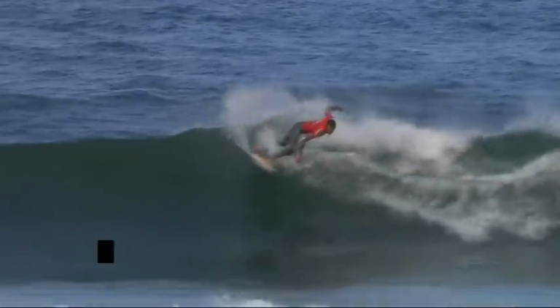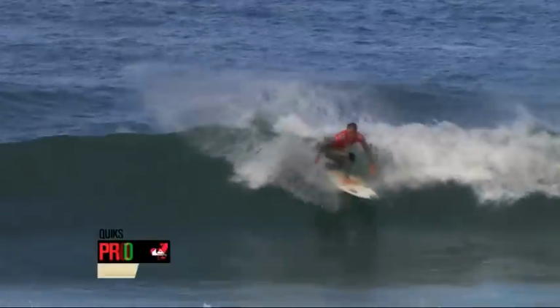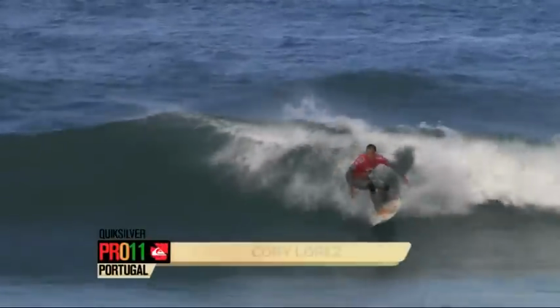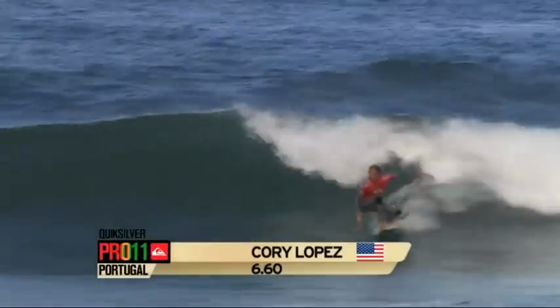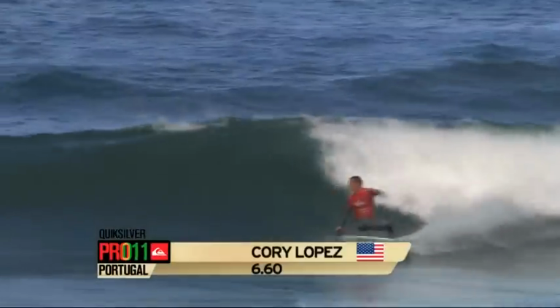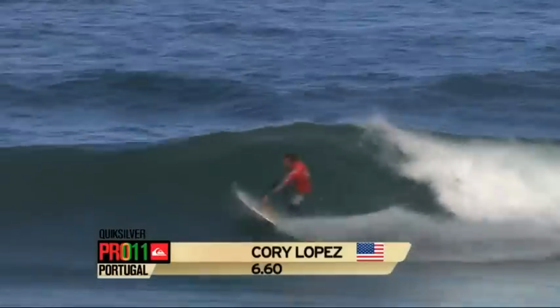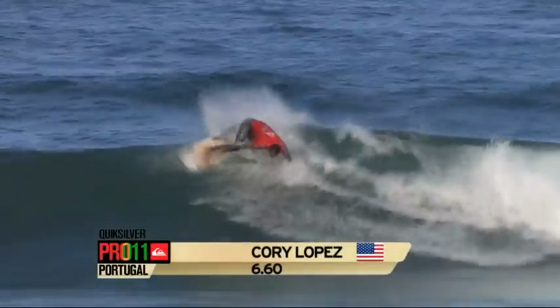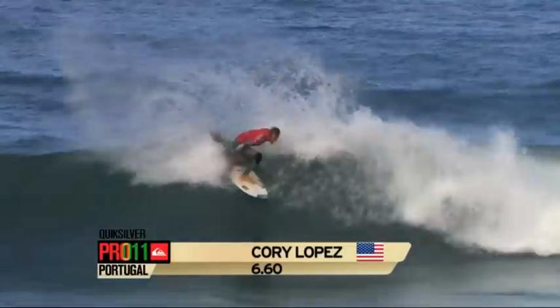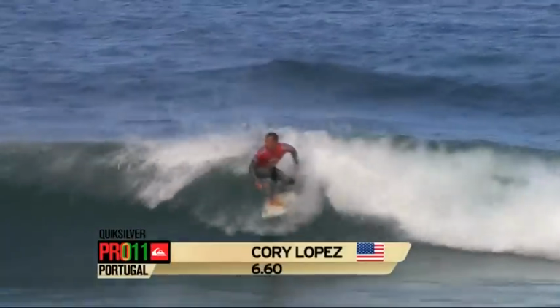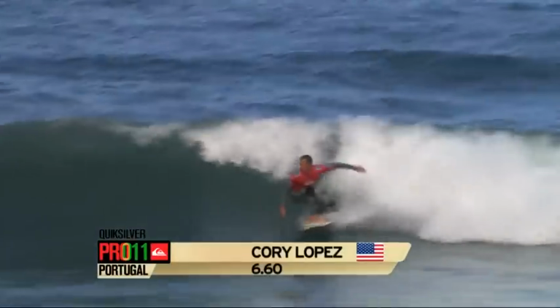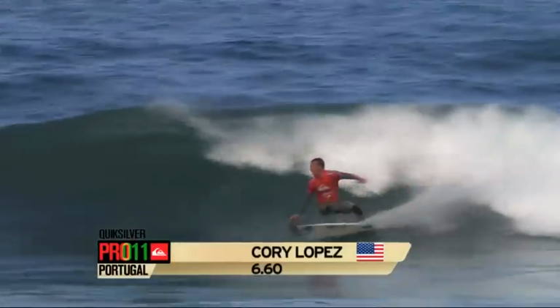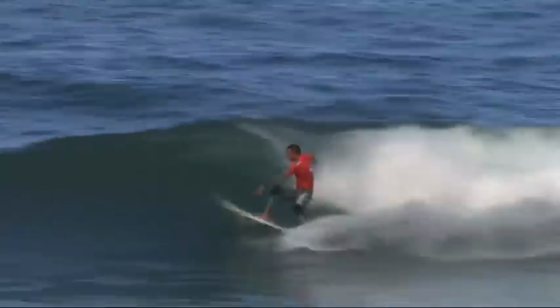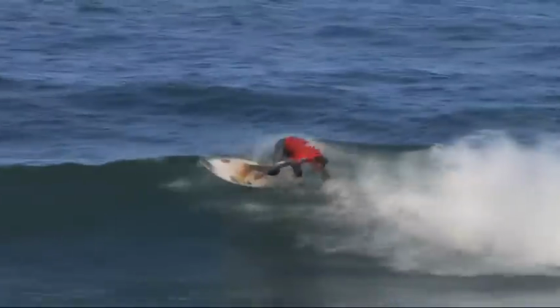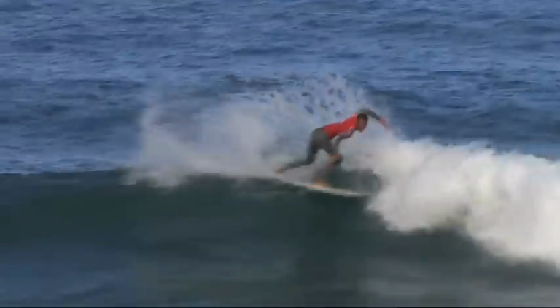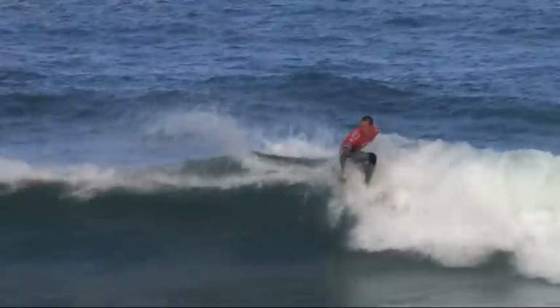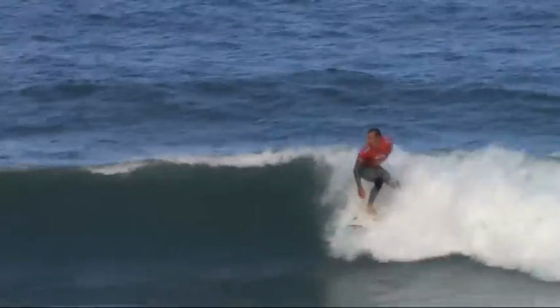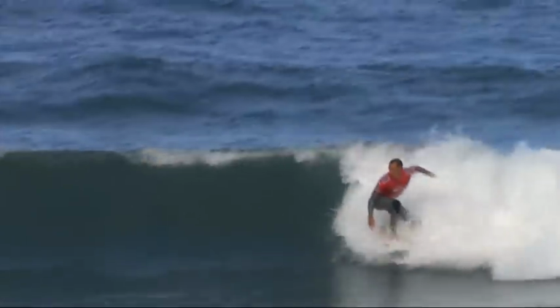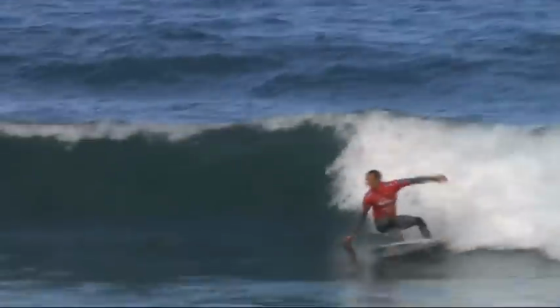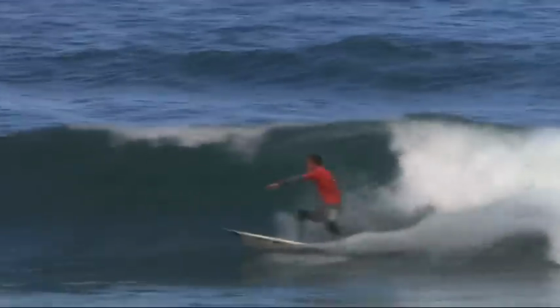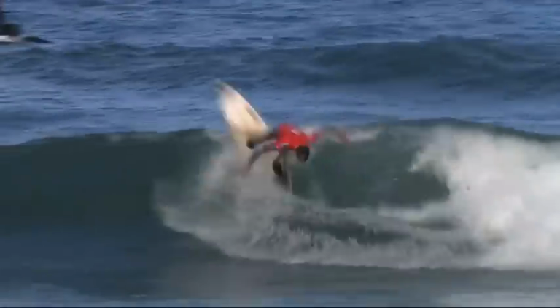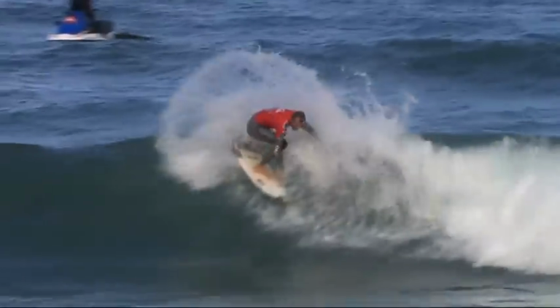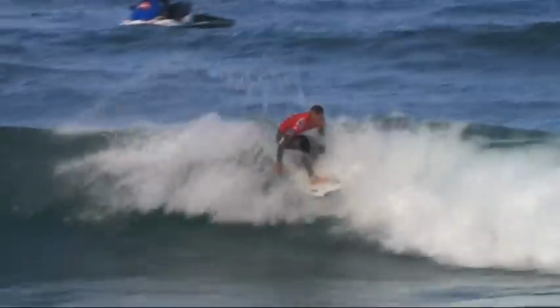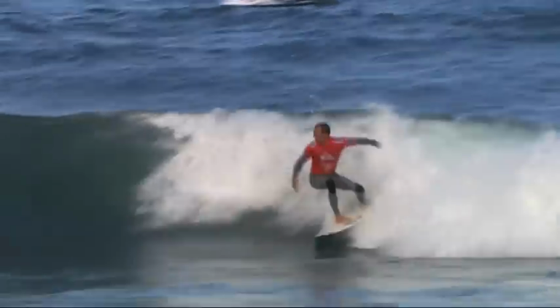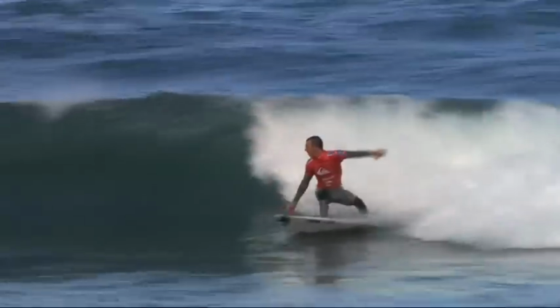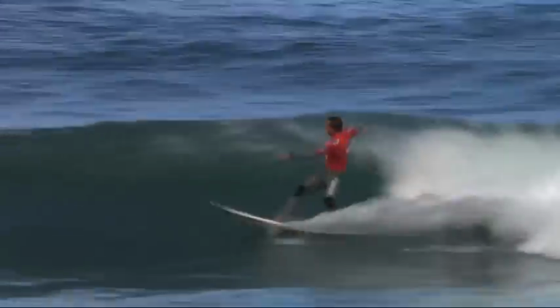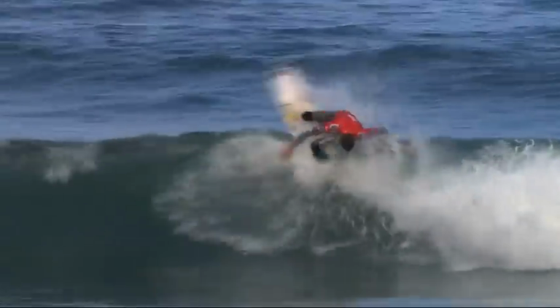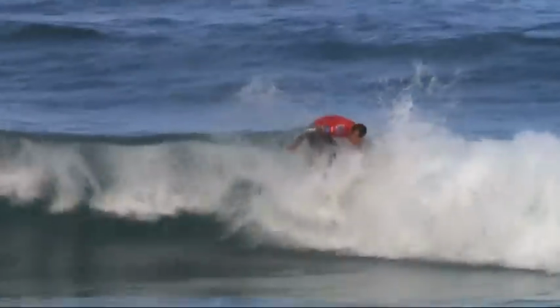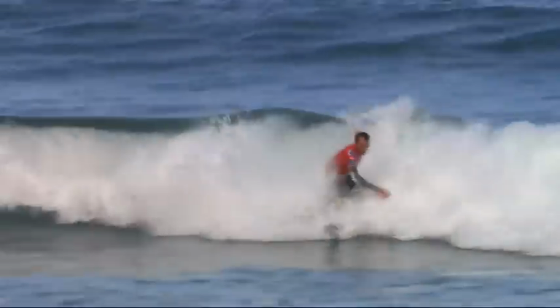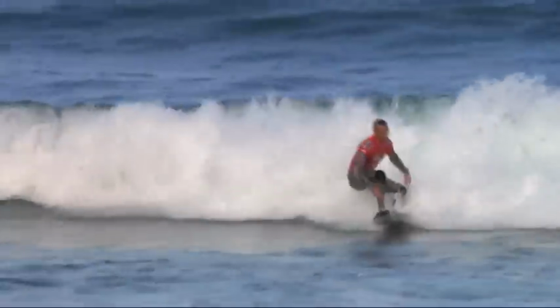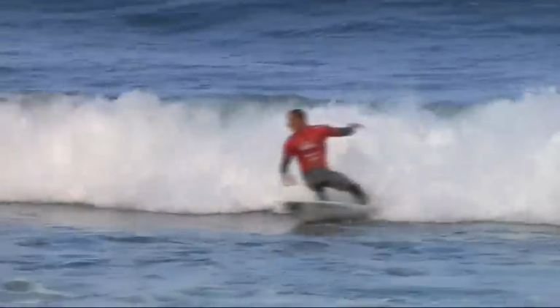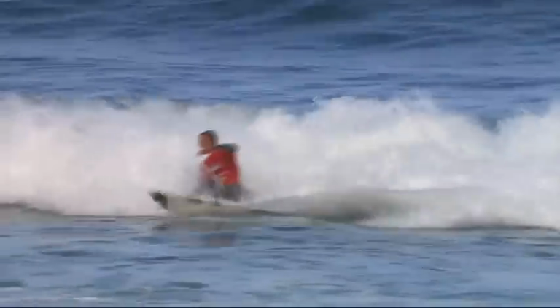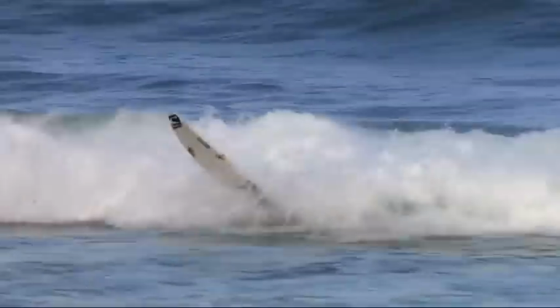Corey Lopez up and running on a great looking wave here. Nice snap in the pocket, throws a lot of water. Bang. Trademark Corey Lopez right there. Throws it up through where it began. That's a good wave for Corey.